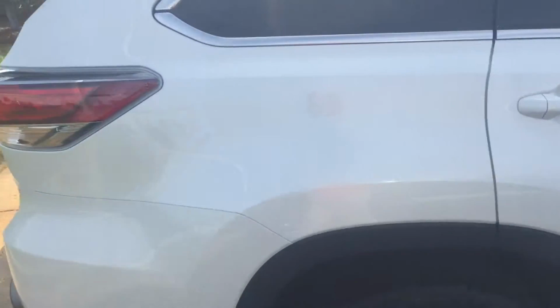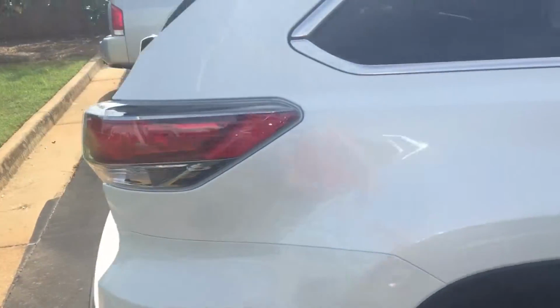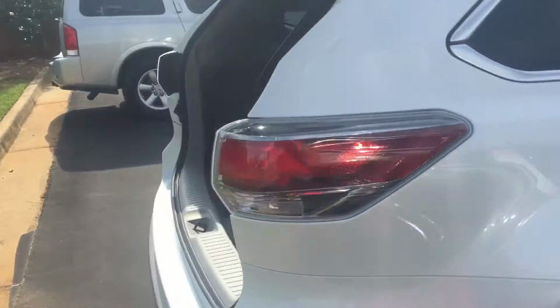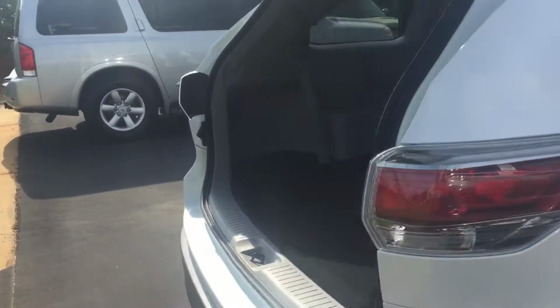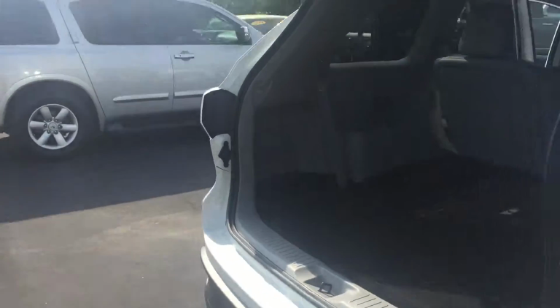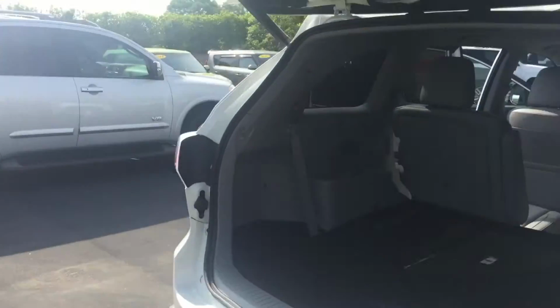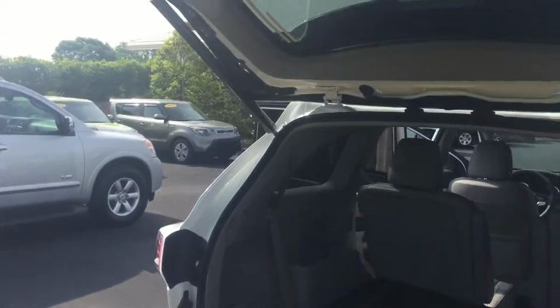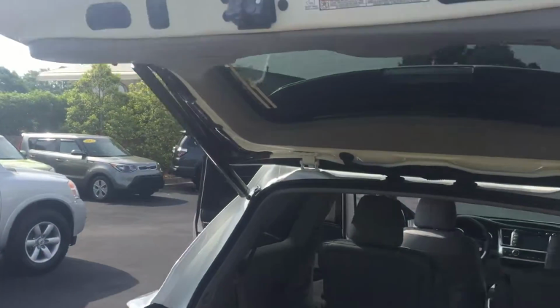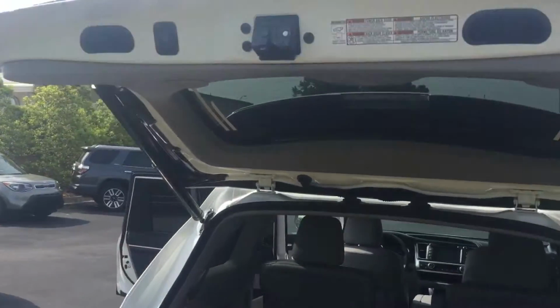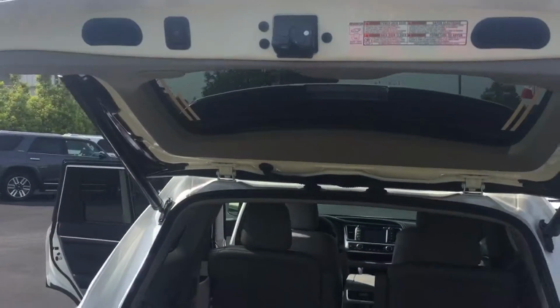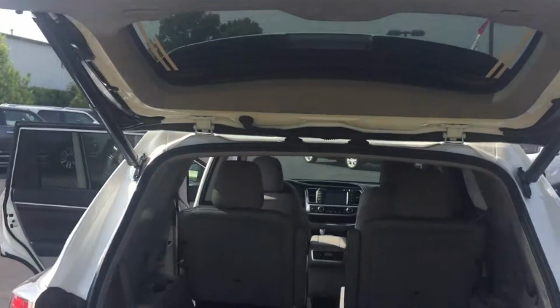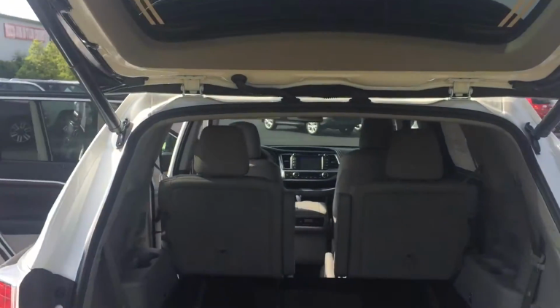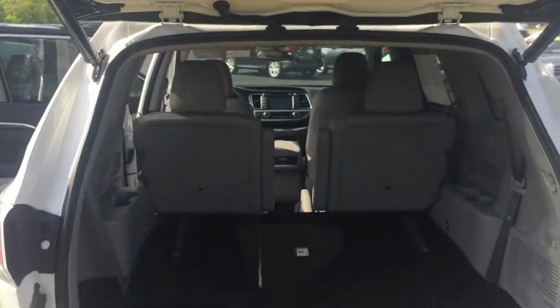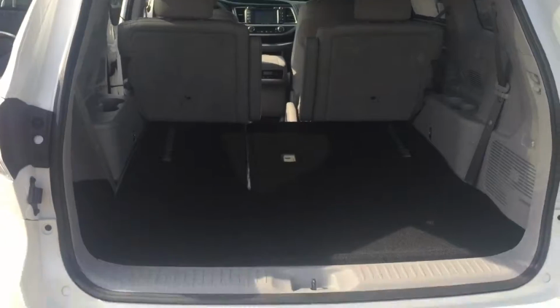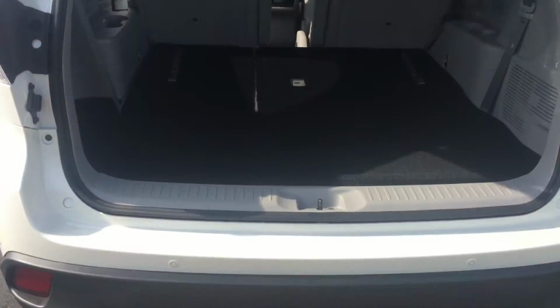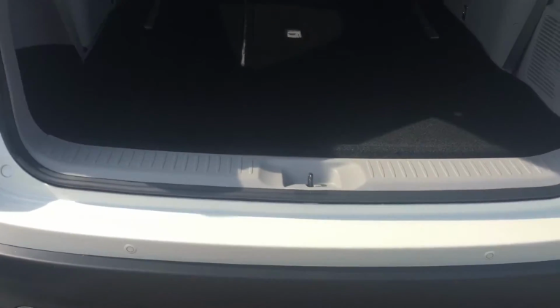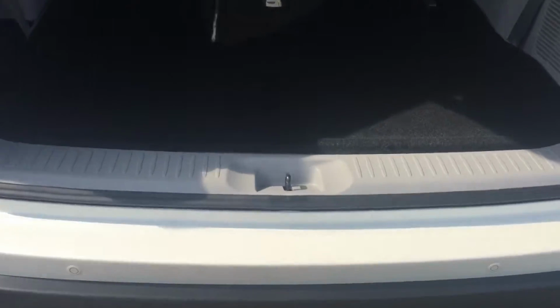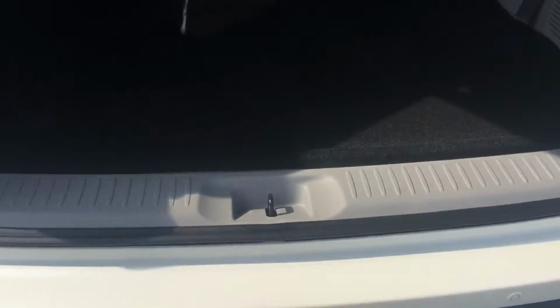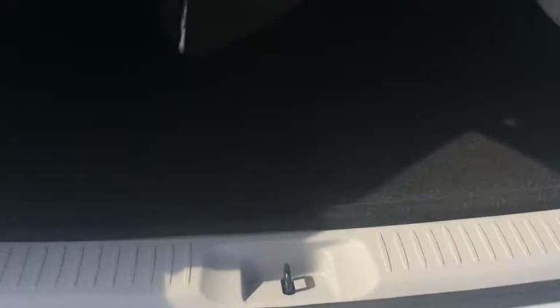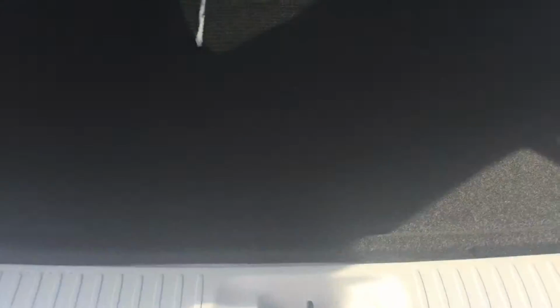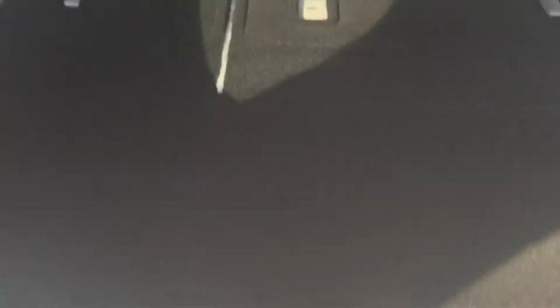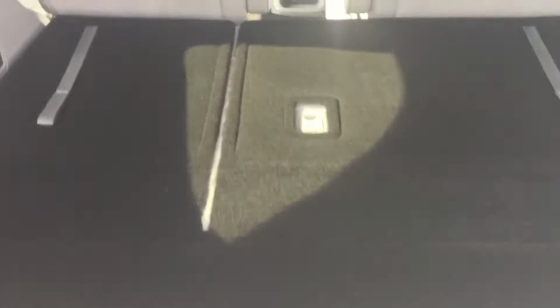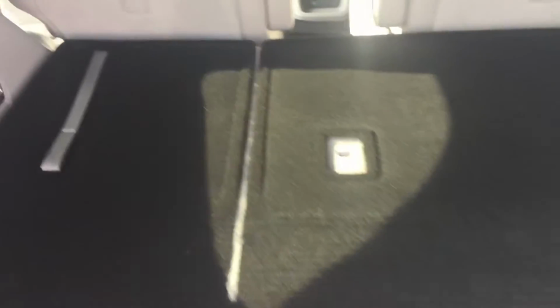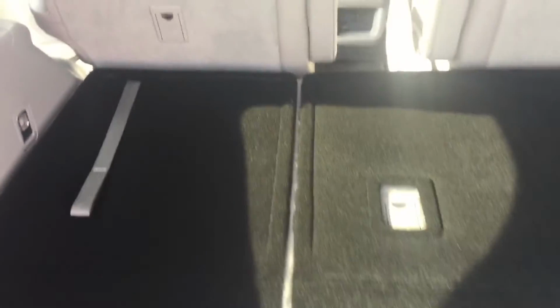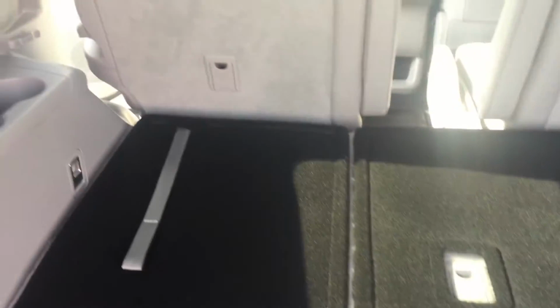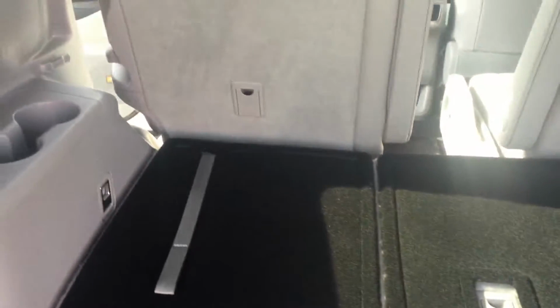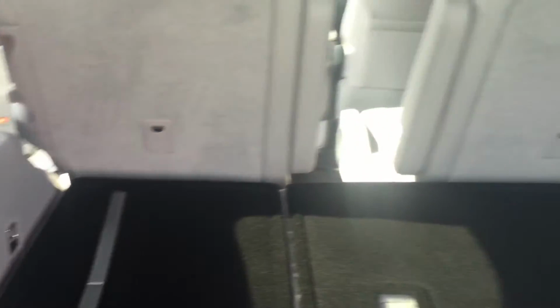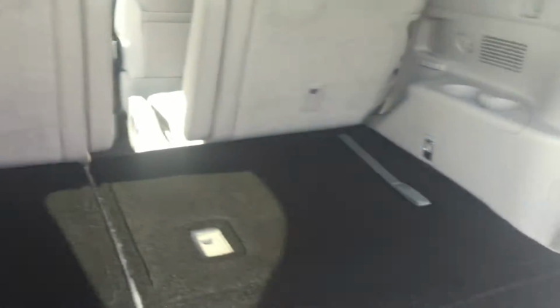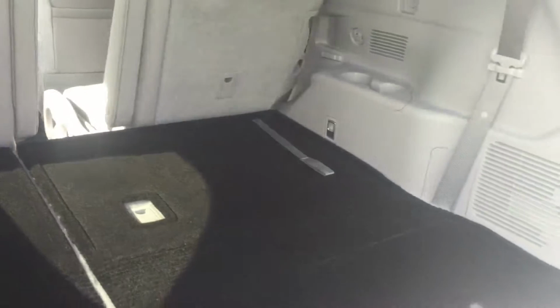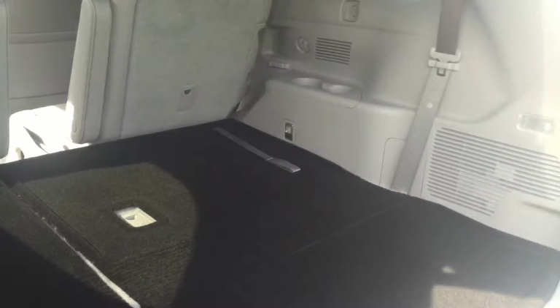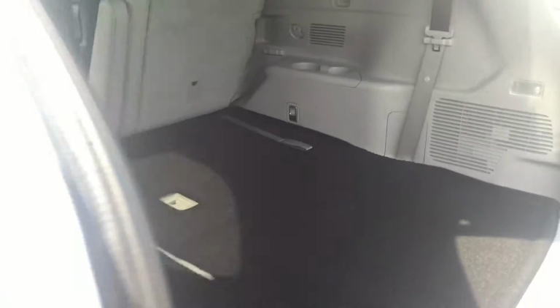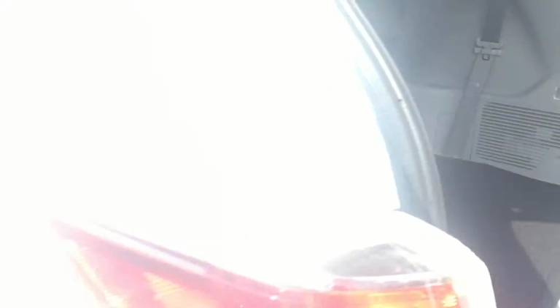It's also equipped with your power liftgate. Excellent cargo area — you have your cargo mount here, and your third seat fold-flat option as well for extra storage if needed.